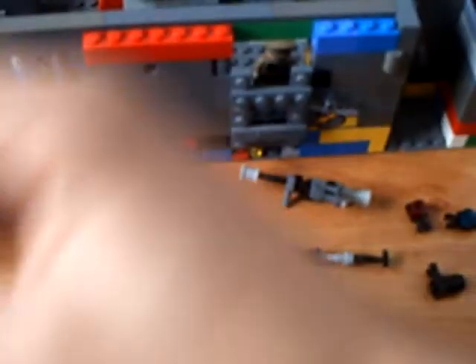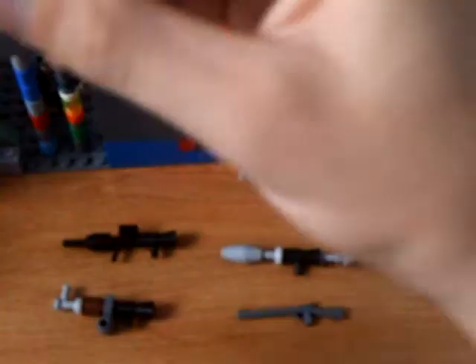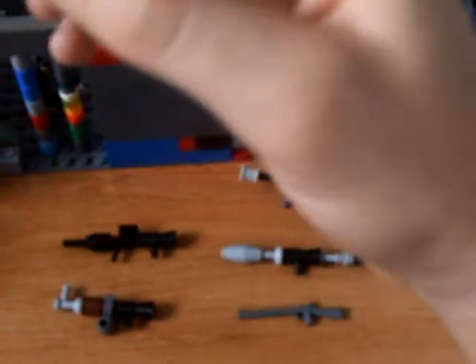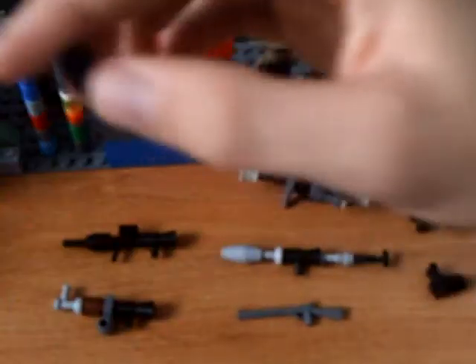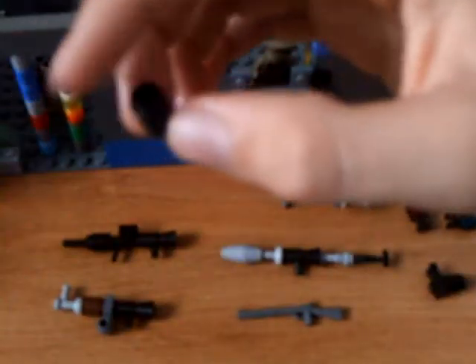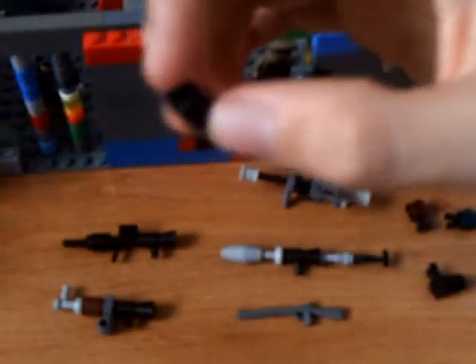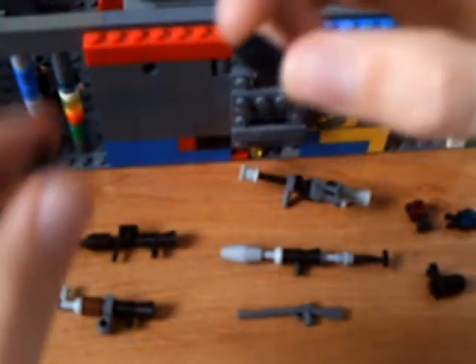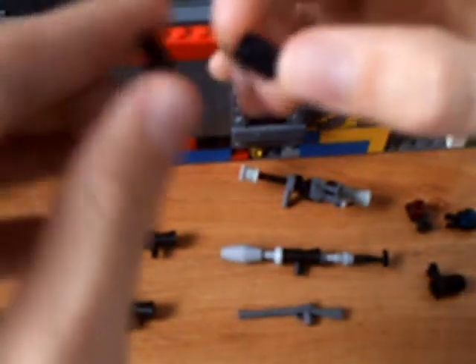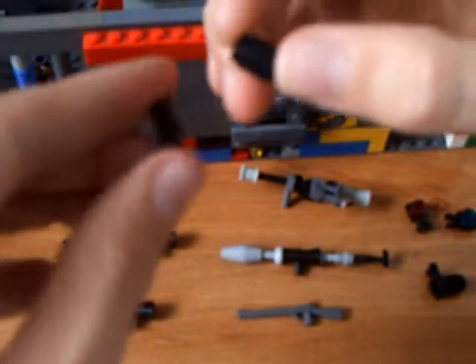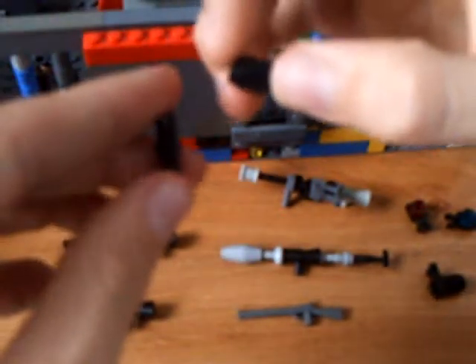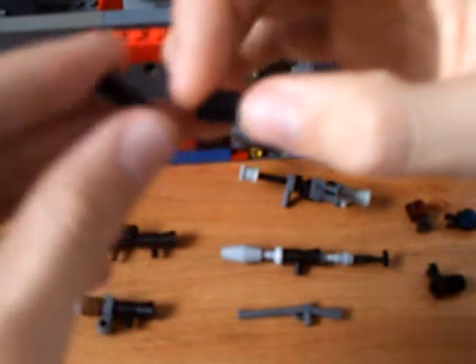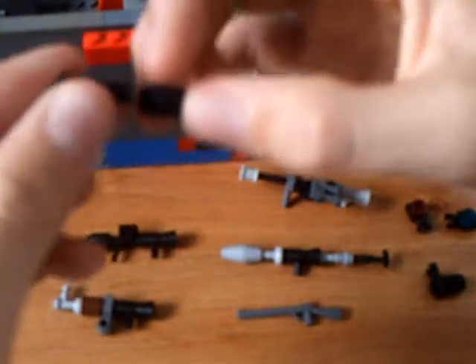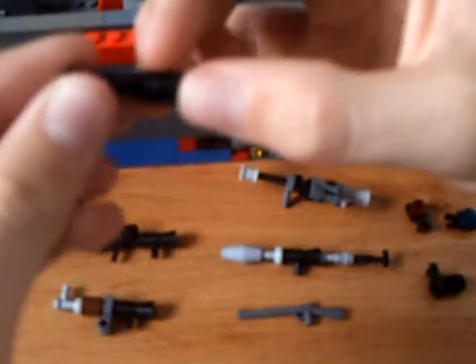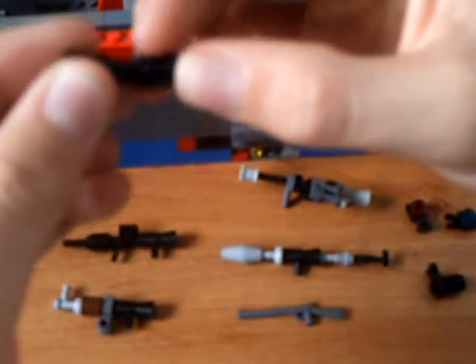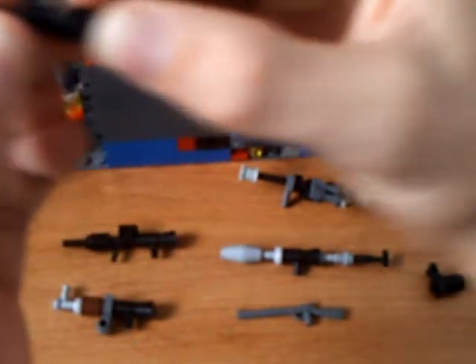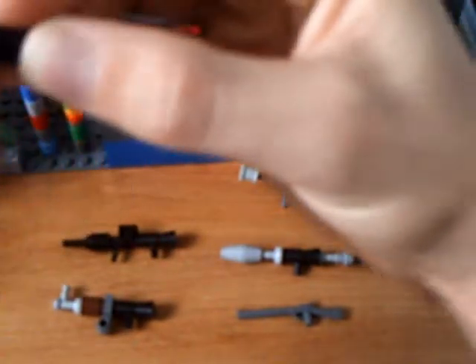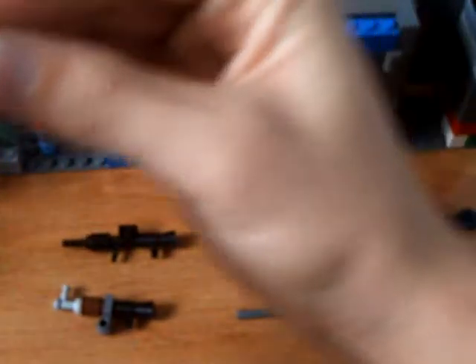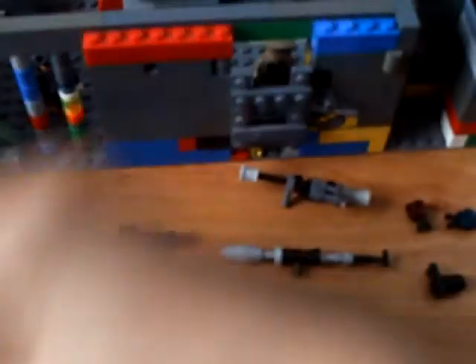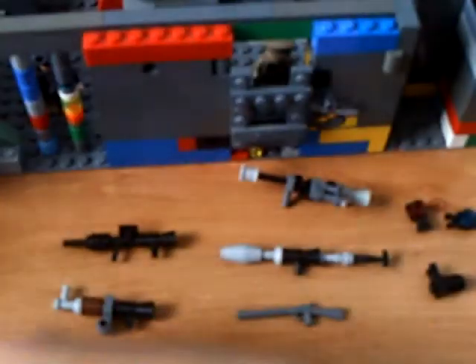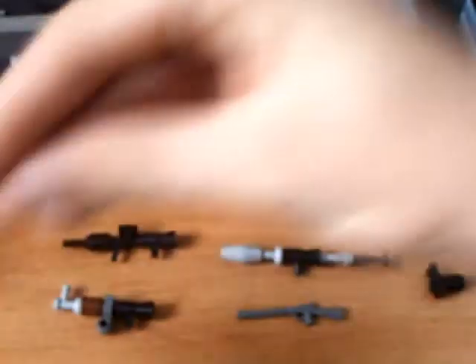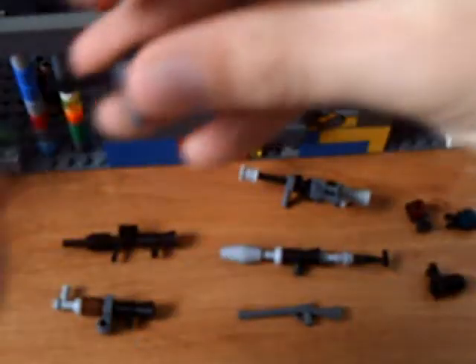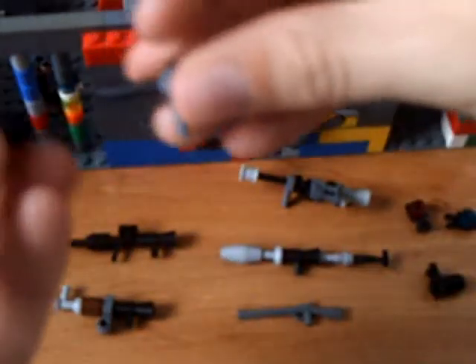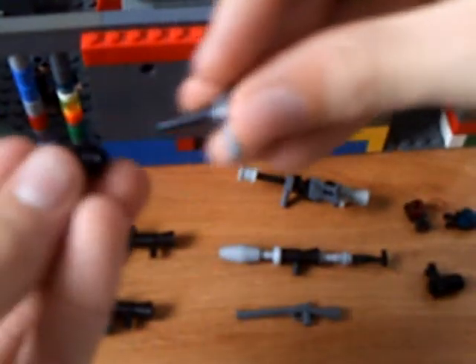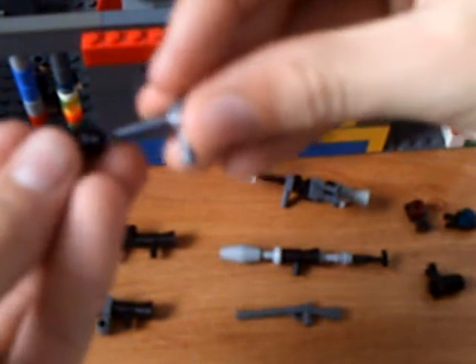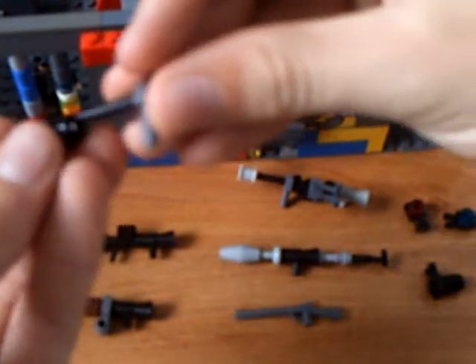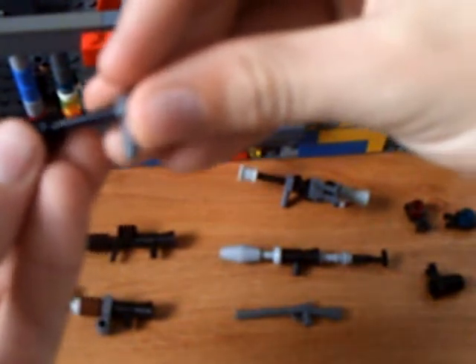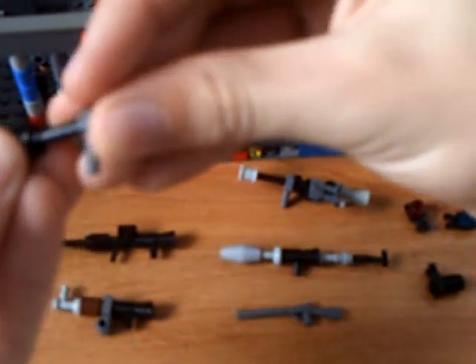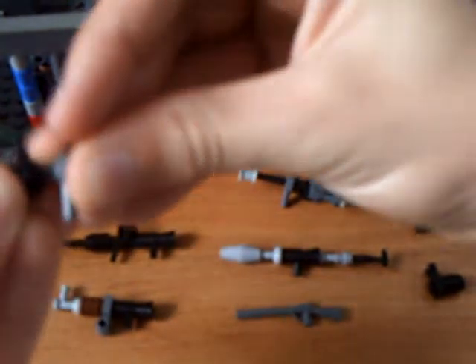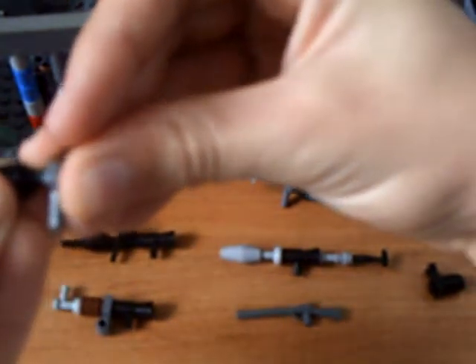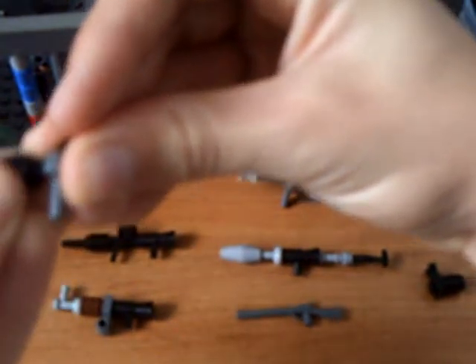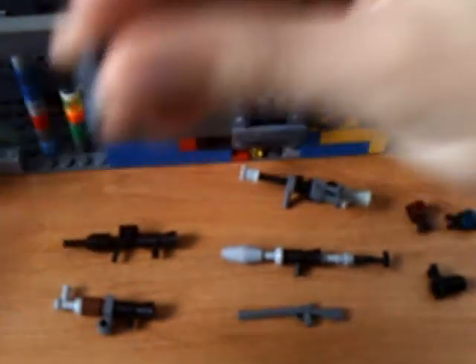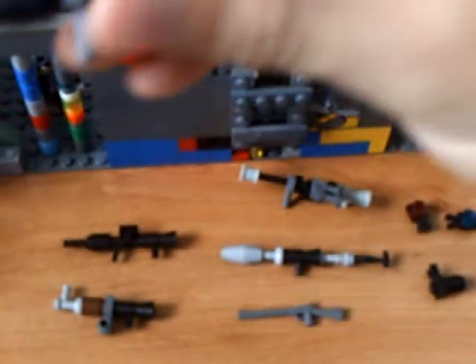Then you take a cylinder piece and one of these bionicle pieces, and you put them together, and you slide that onto the hammer, but not all the way — not all the way back.